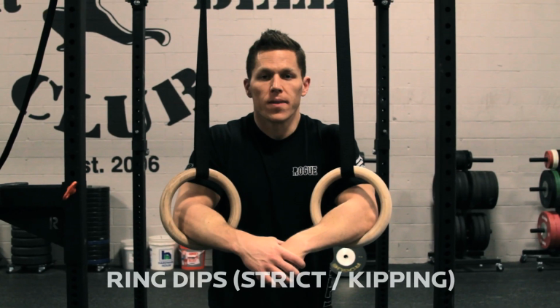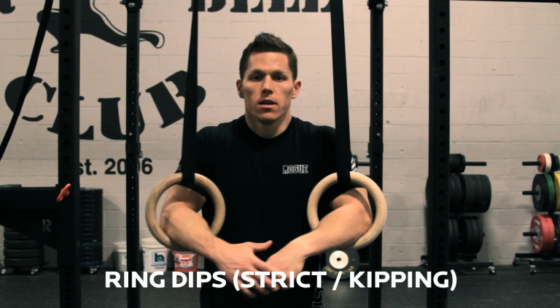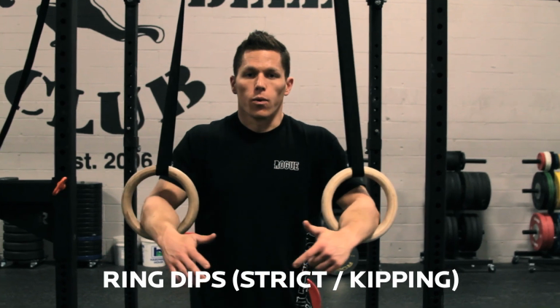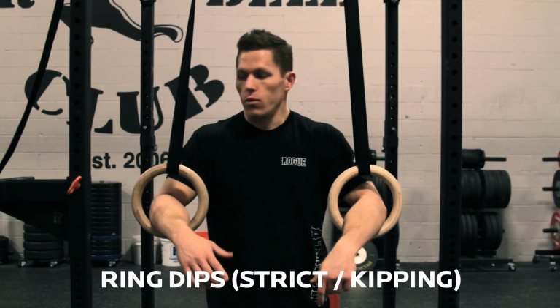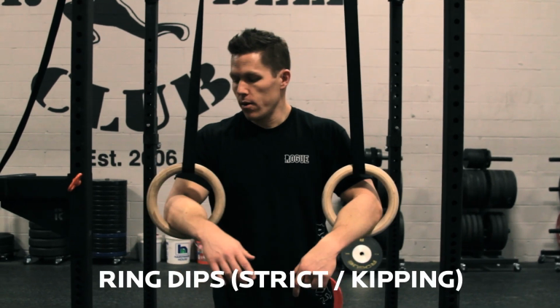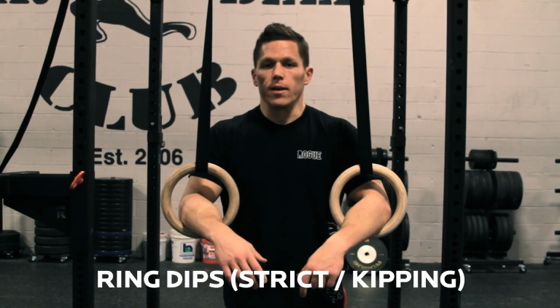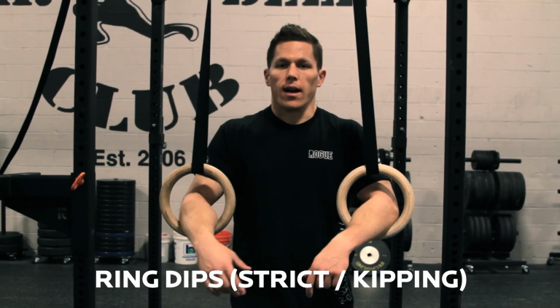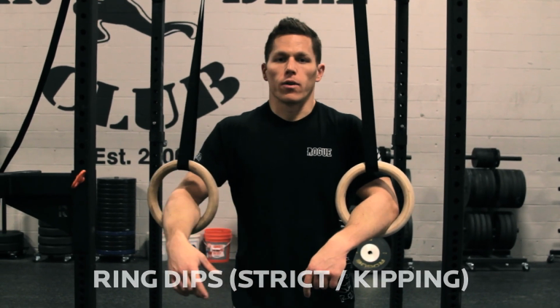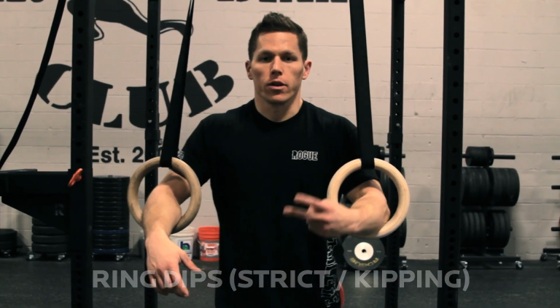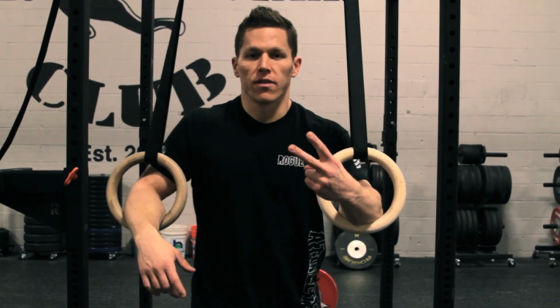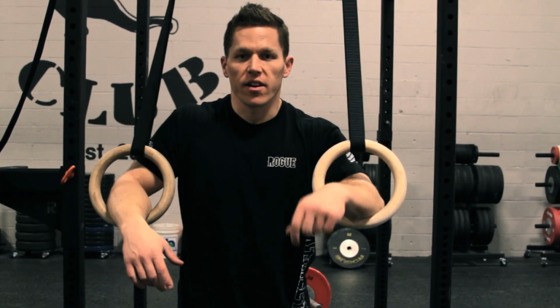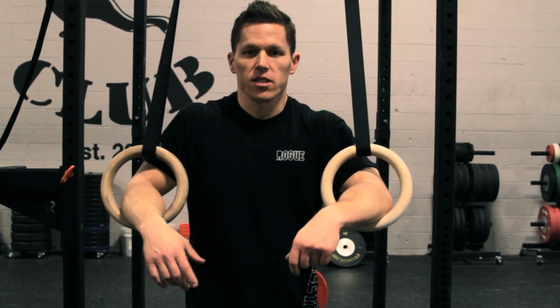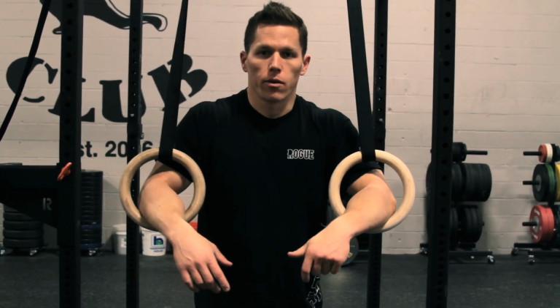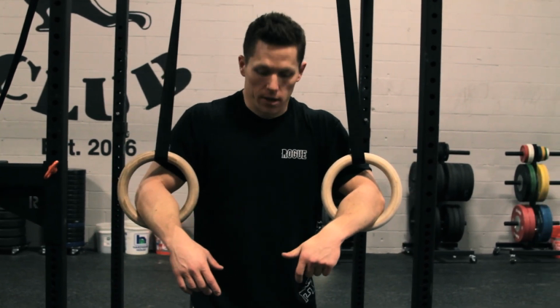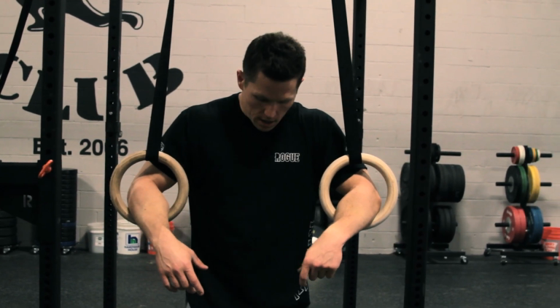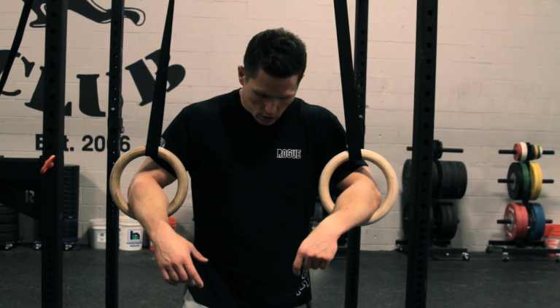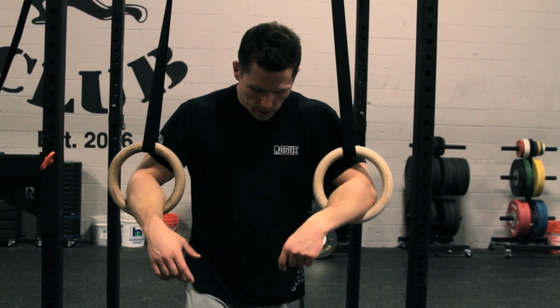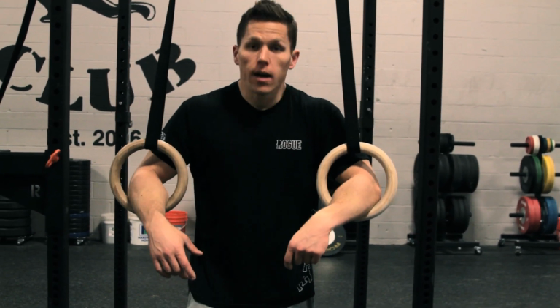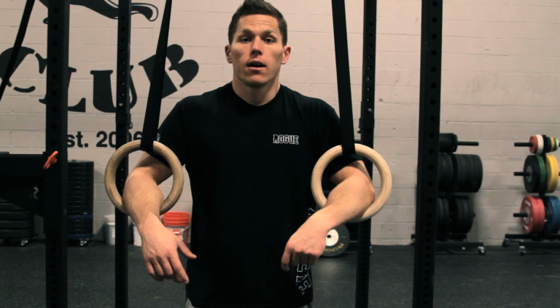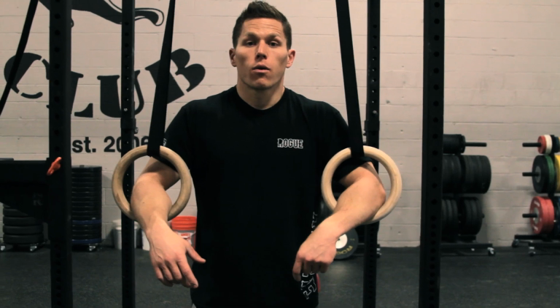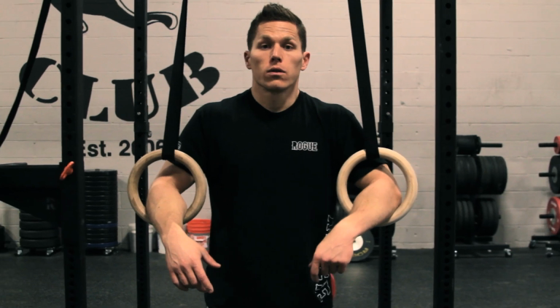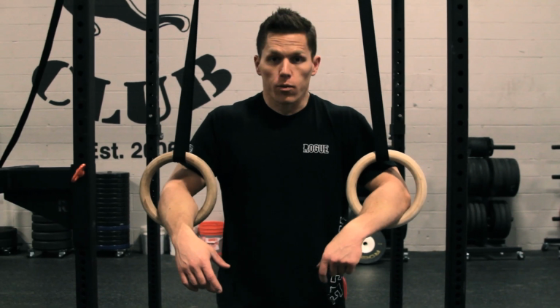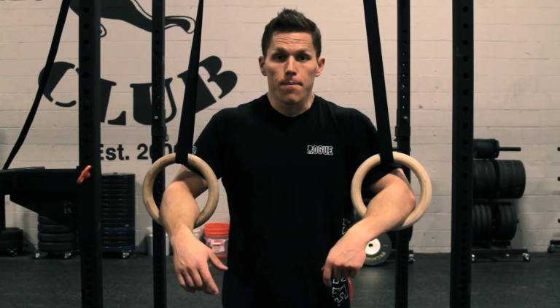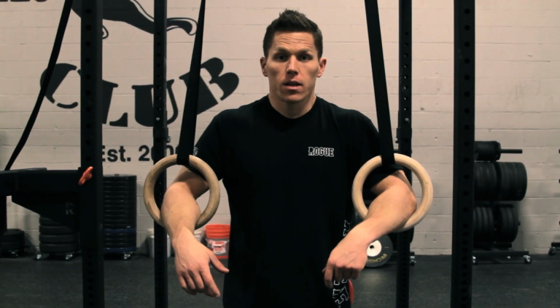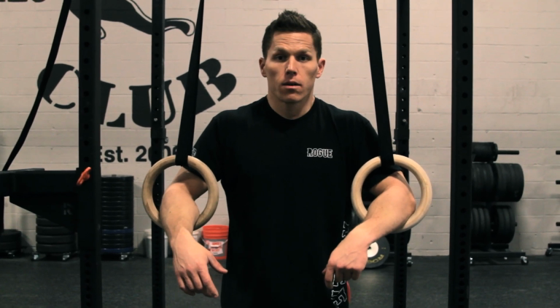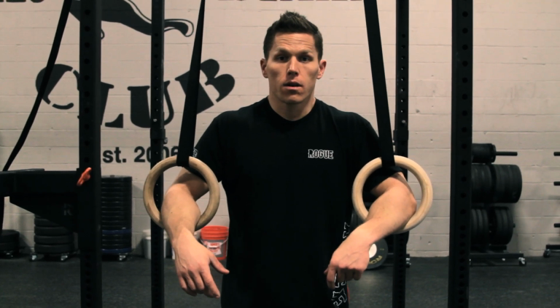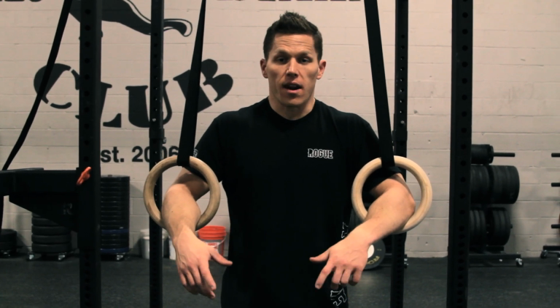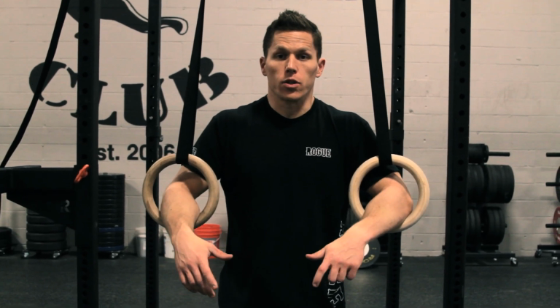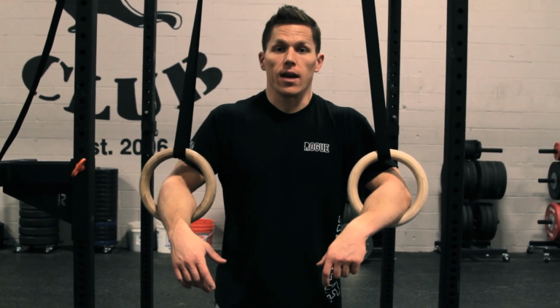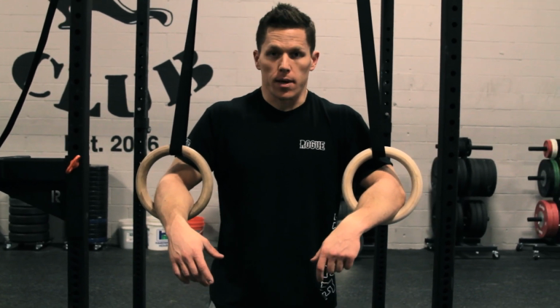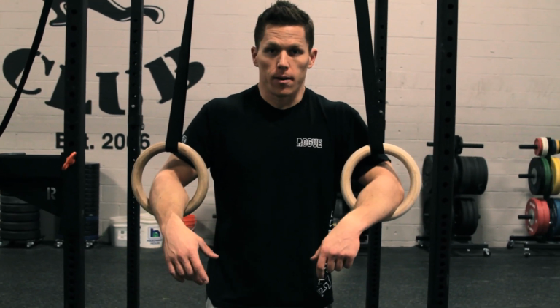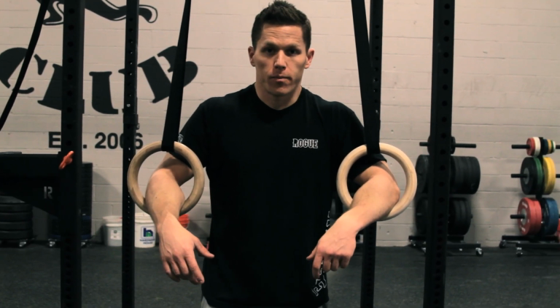We're going to do ring dips right now and show you two different variations on the Rogue rings — a strict ring dip and a kipping ring dip.